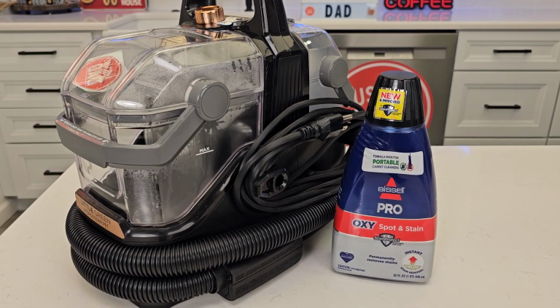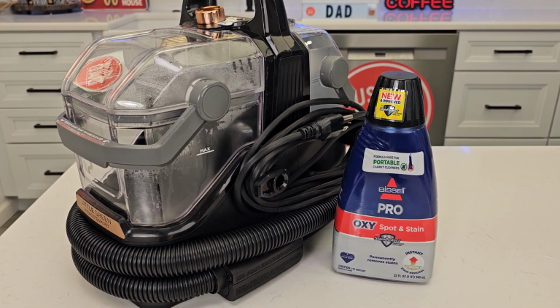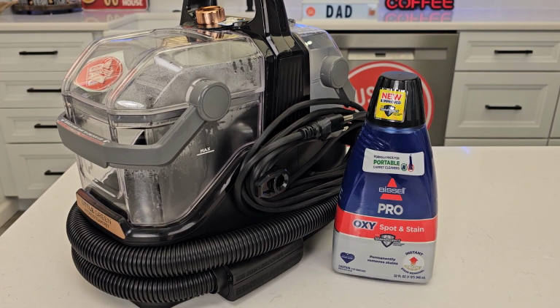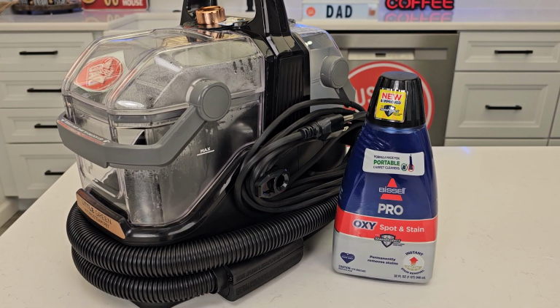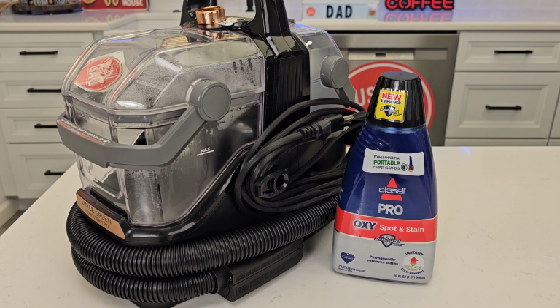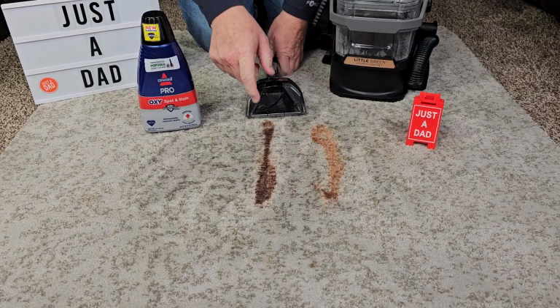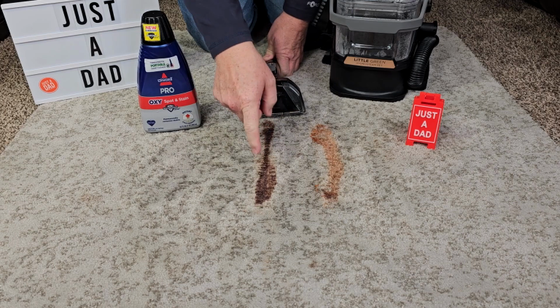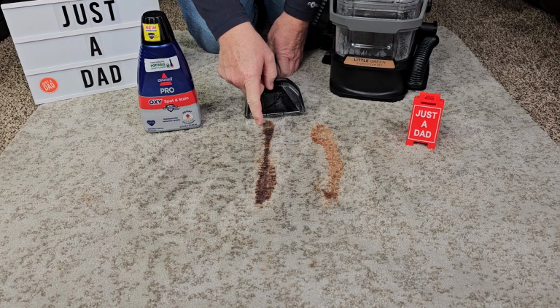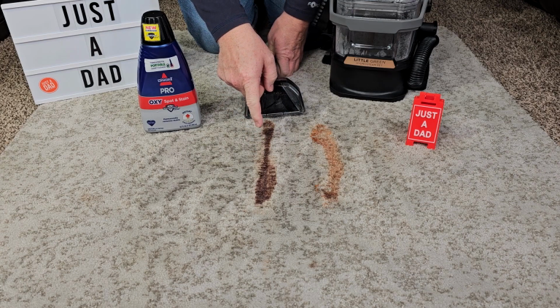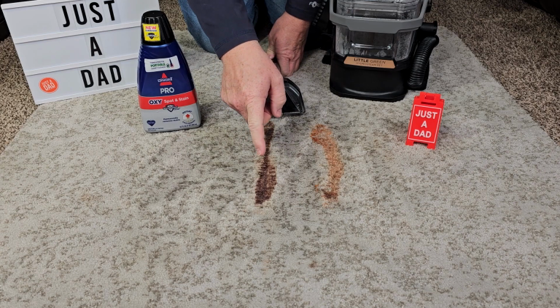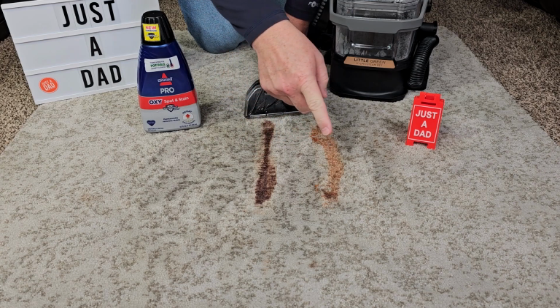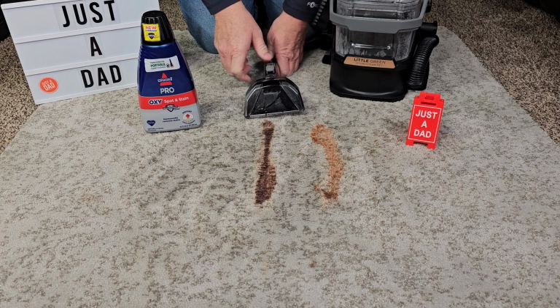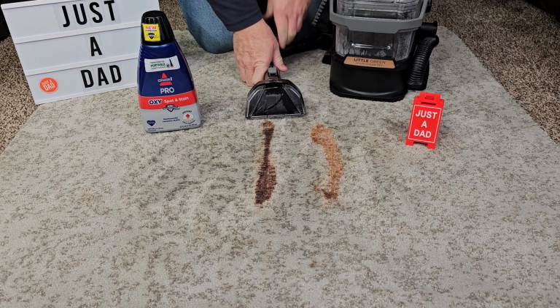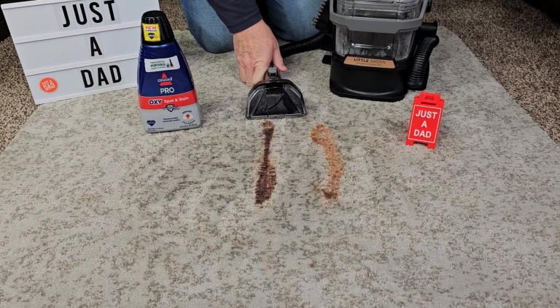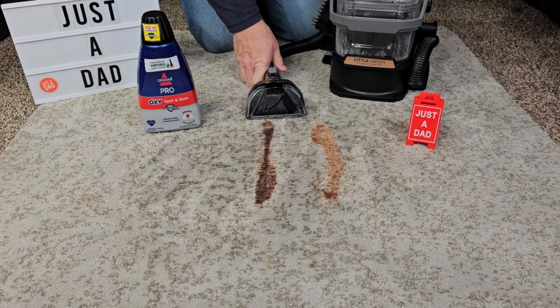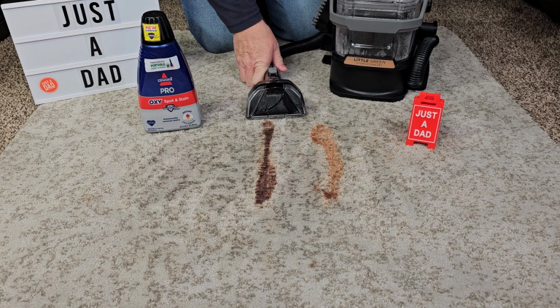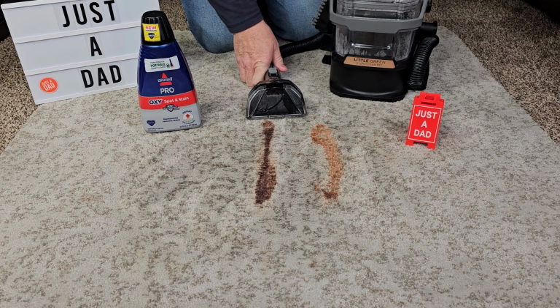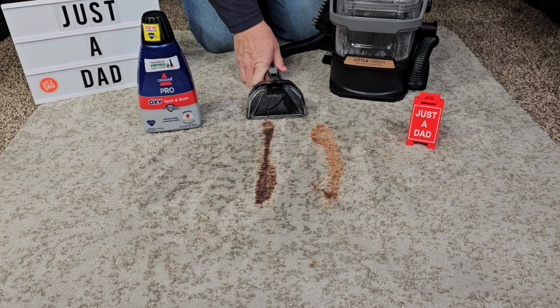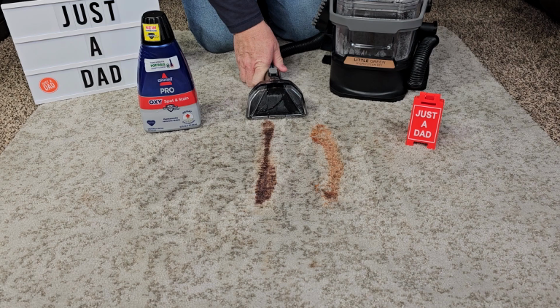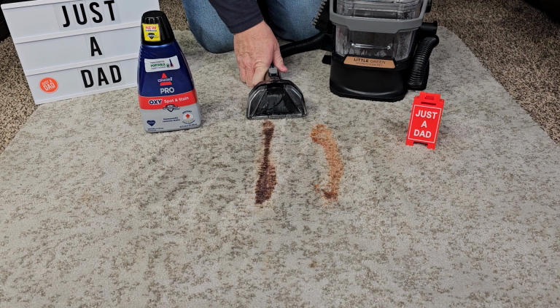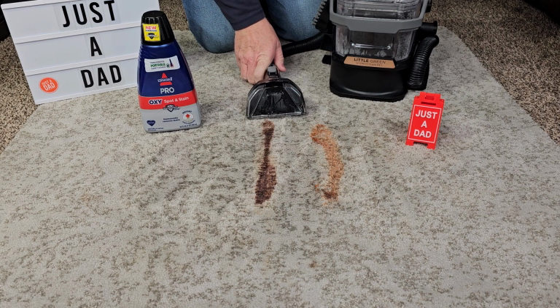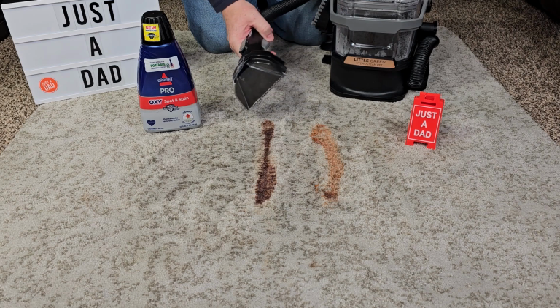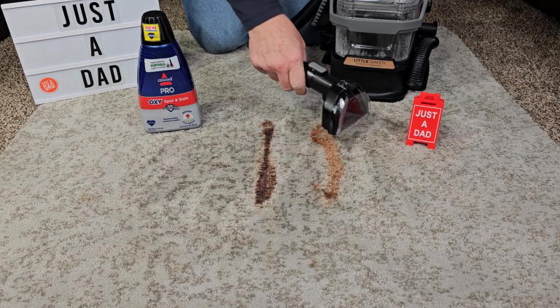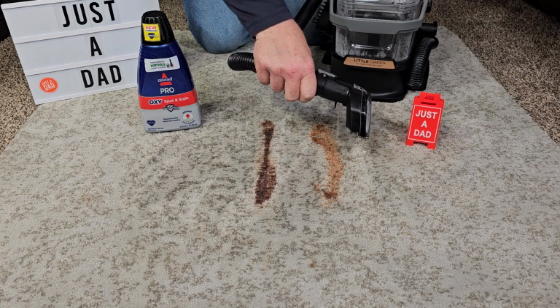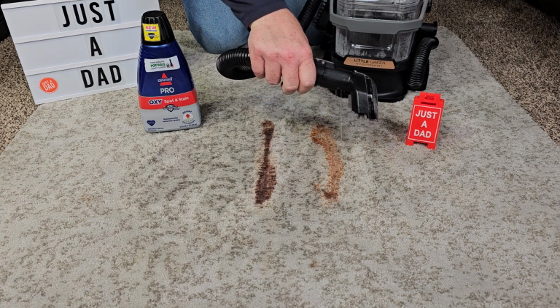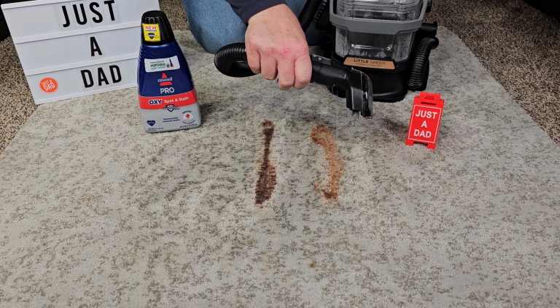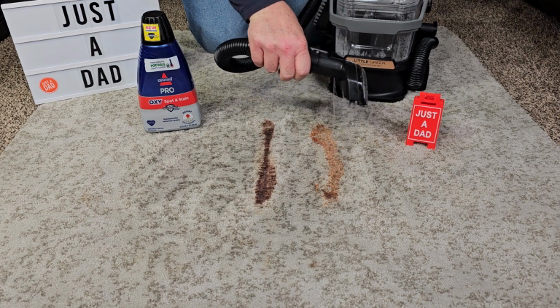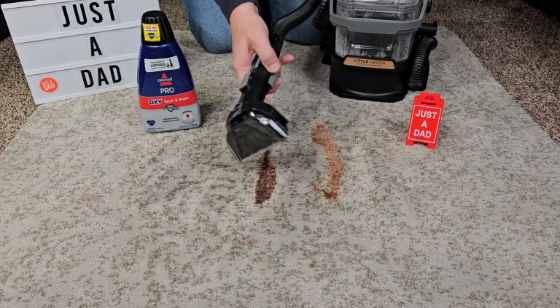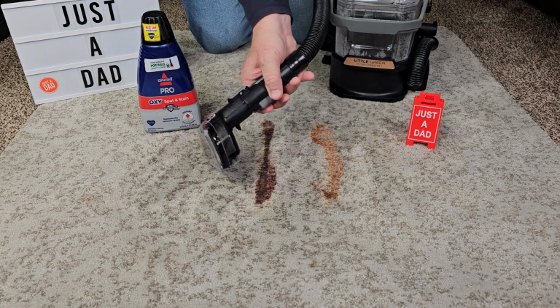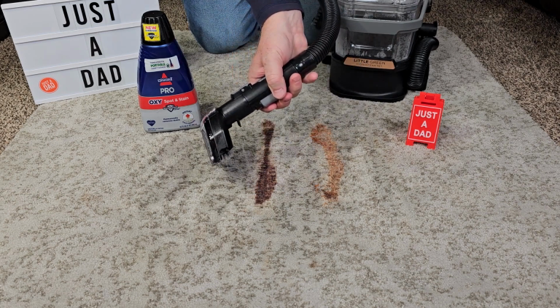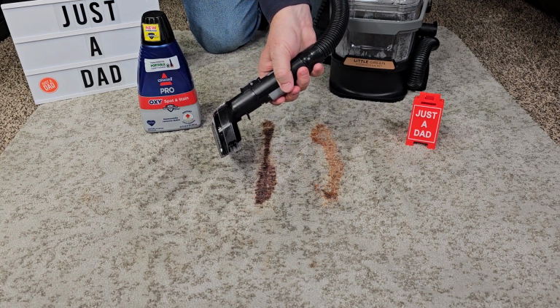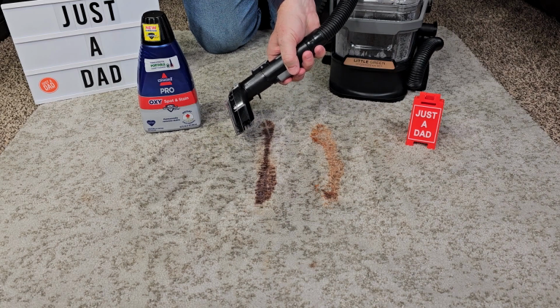Let's go see how it cleans on some stains. I've got some really bad stains here — chocolate syrup, some ketchup. I'm going to turn the switch to steam and solution, and I'm going to spray some solution out and let it start soaking.